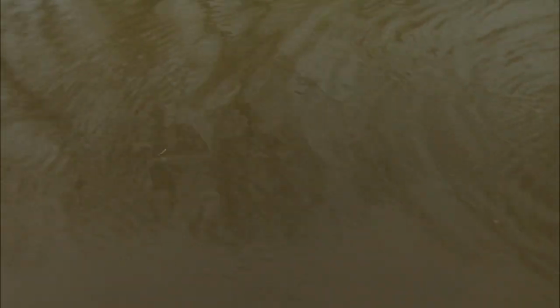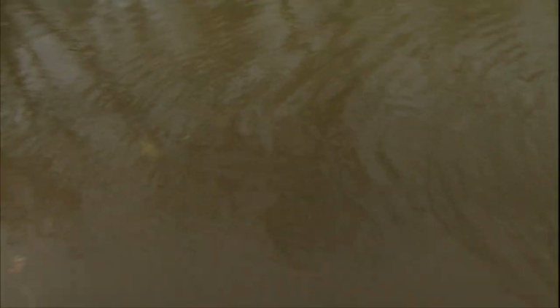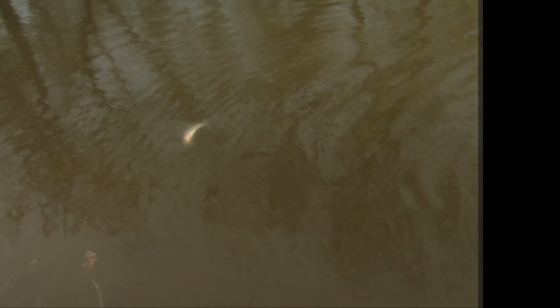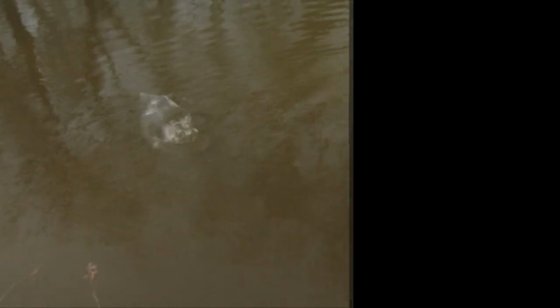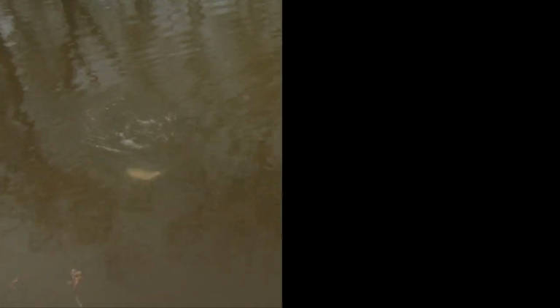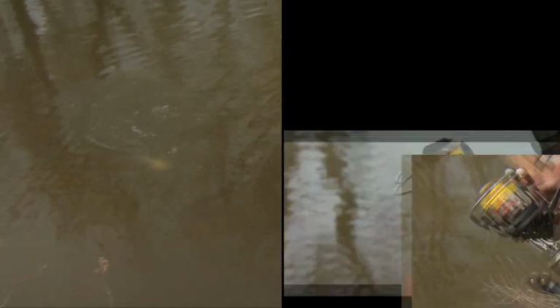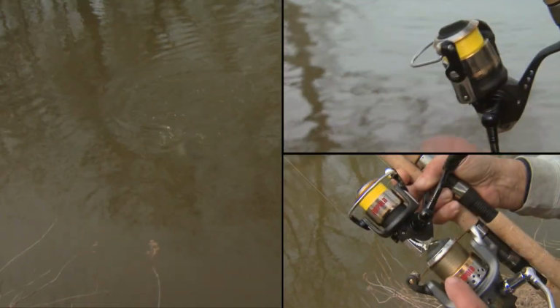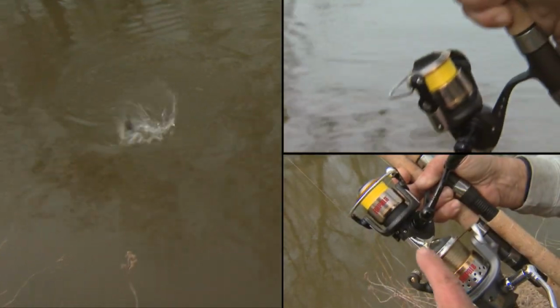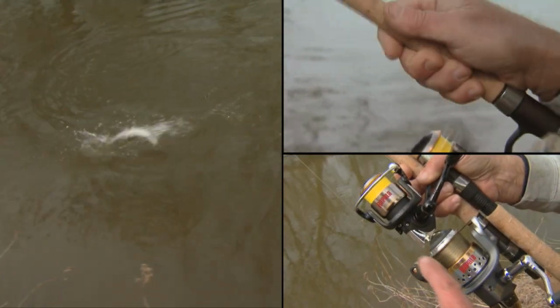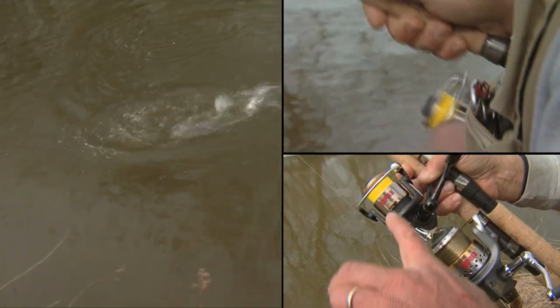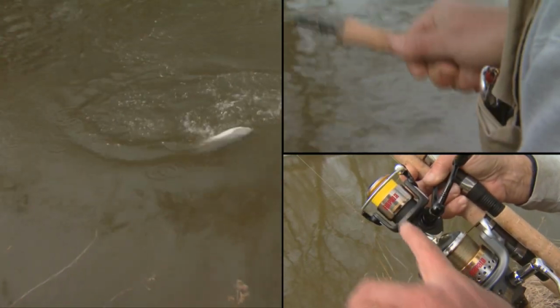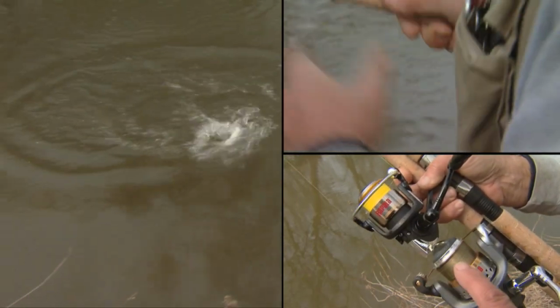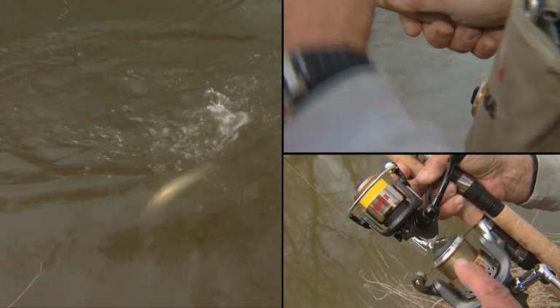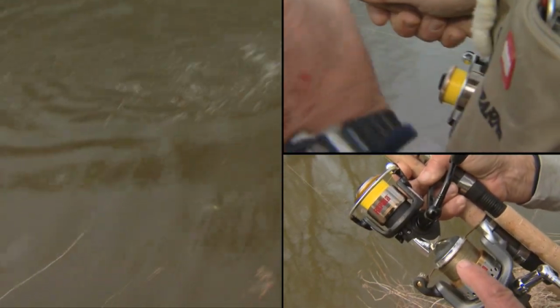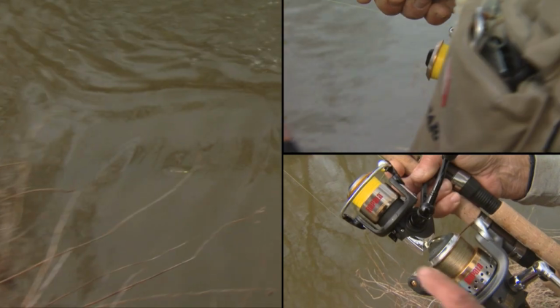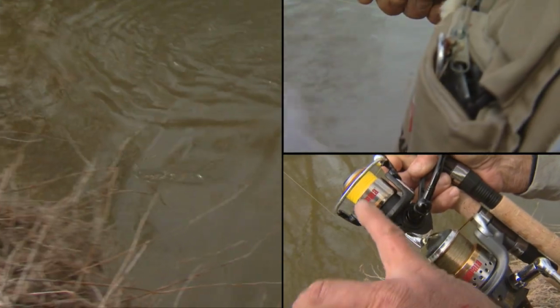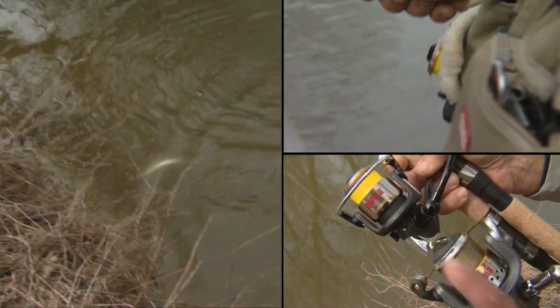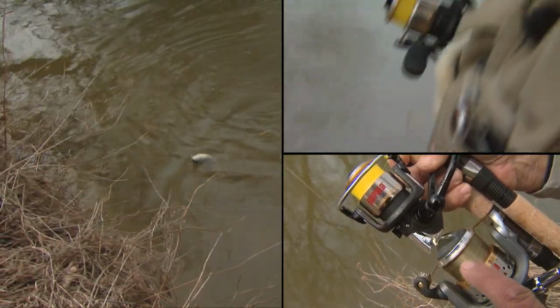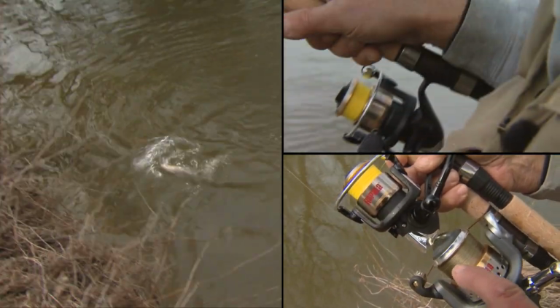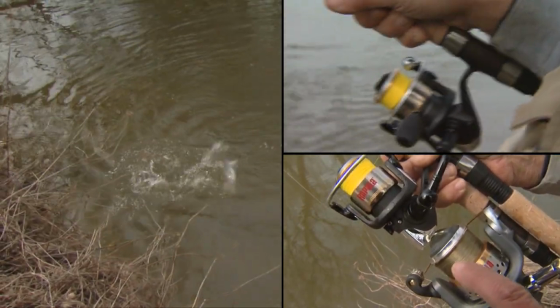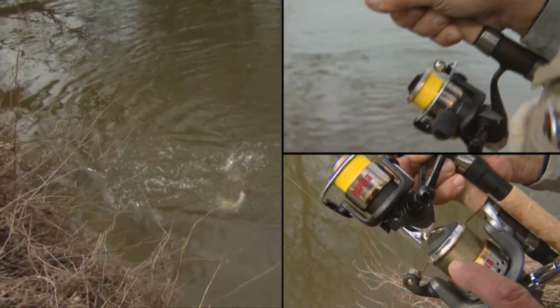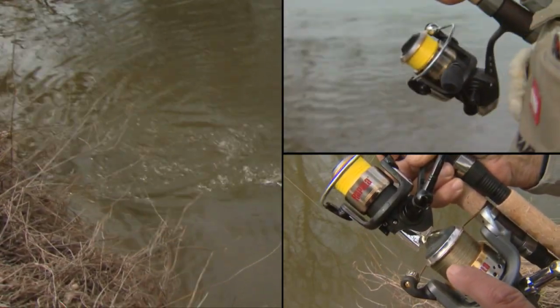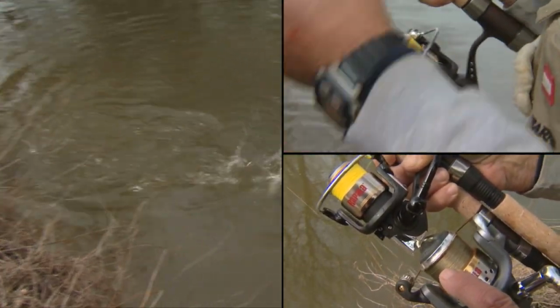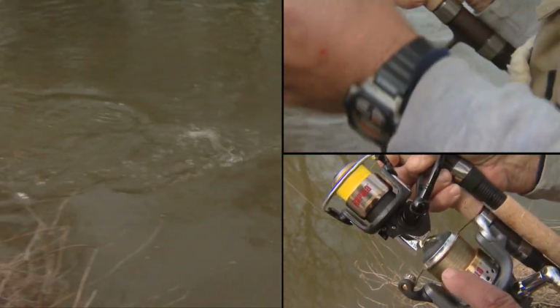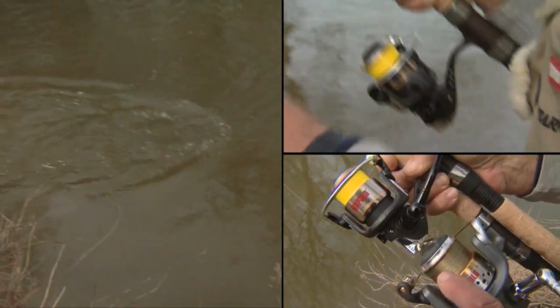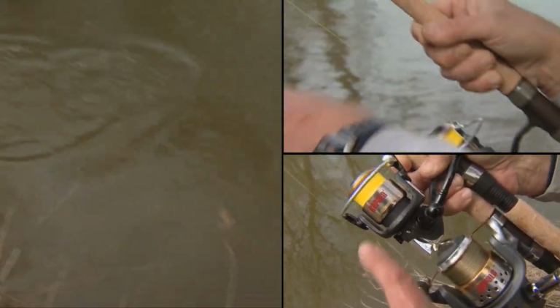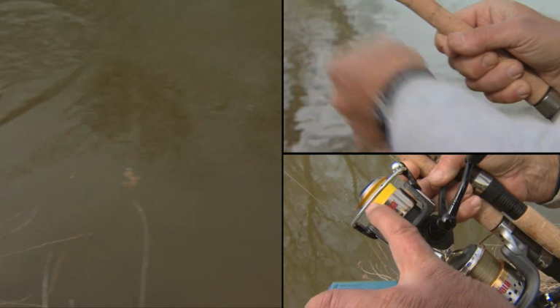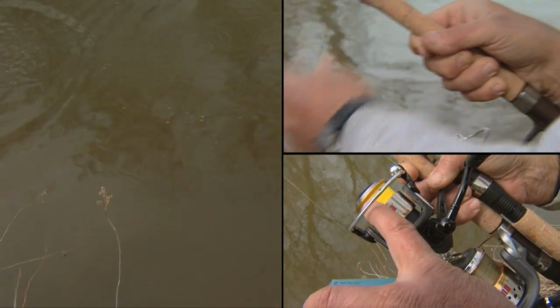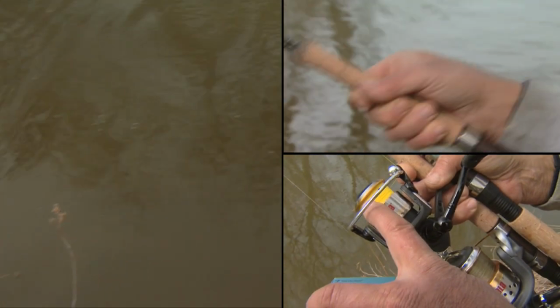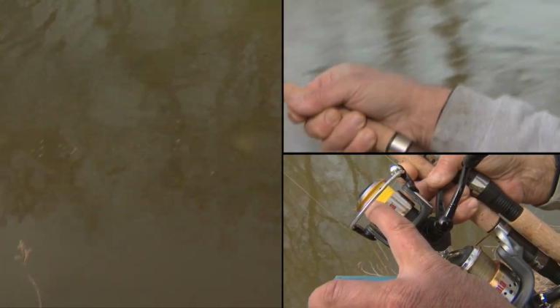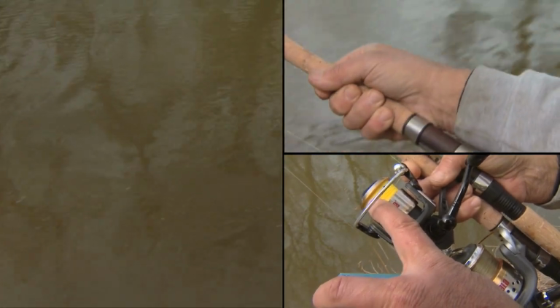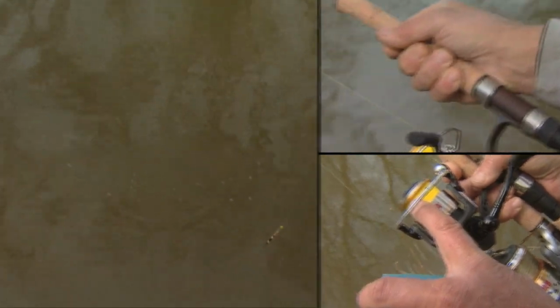I love being able to watch the line with this fluorescent yellow line. You can see how easy it is to see what the fish is doing. Then you have the security with that fluorocarbon leader that there's no way they're going to see your line underwater.